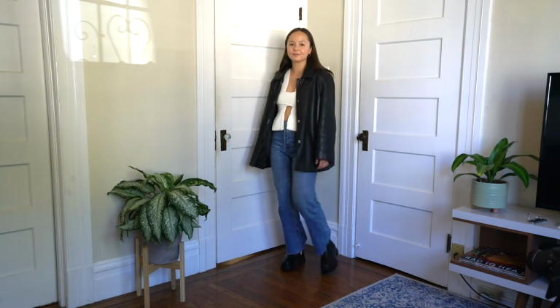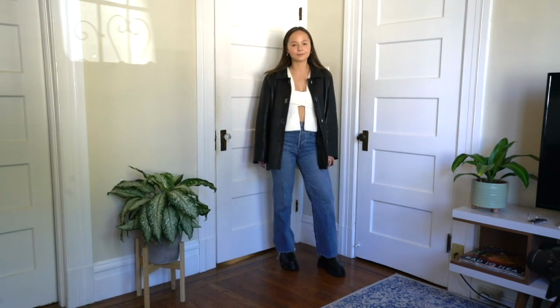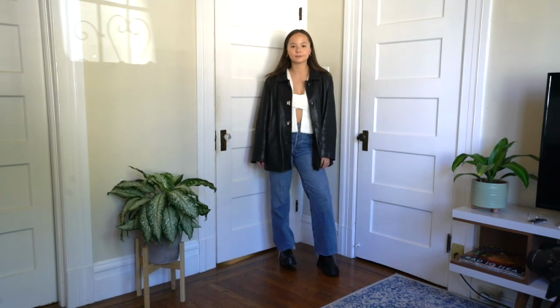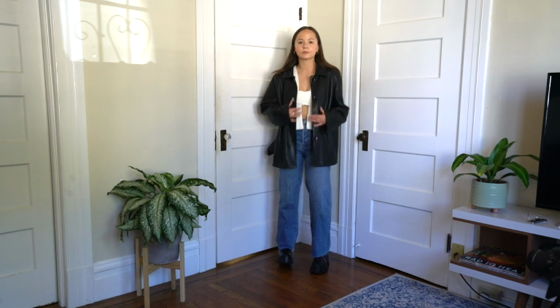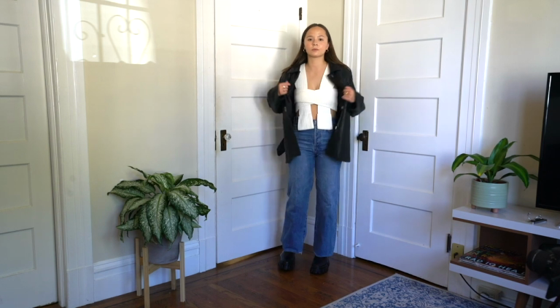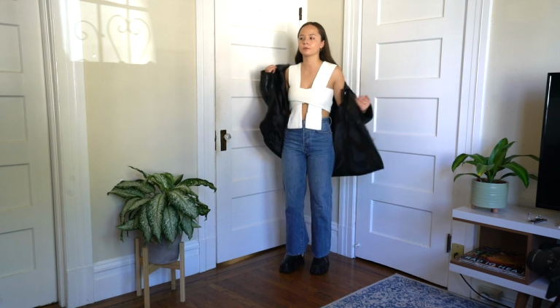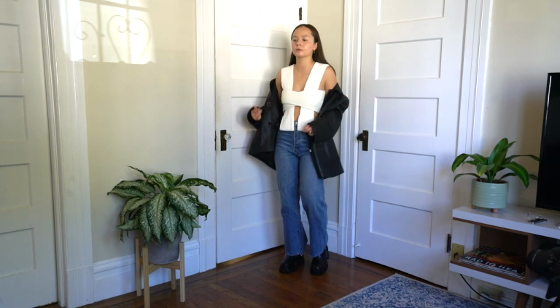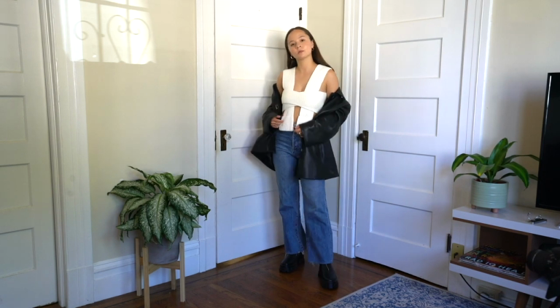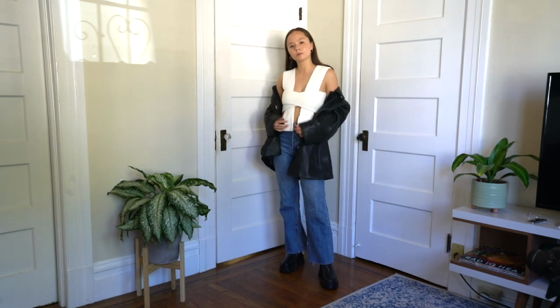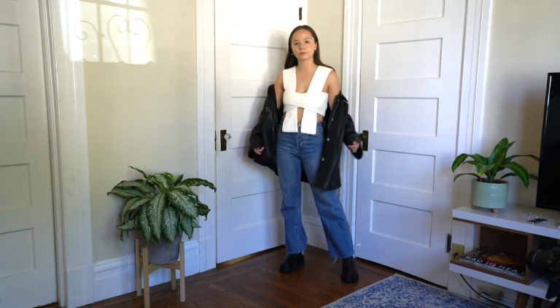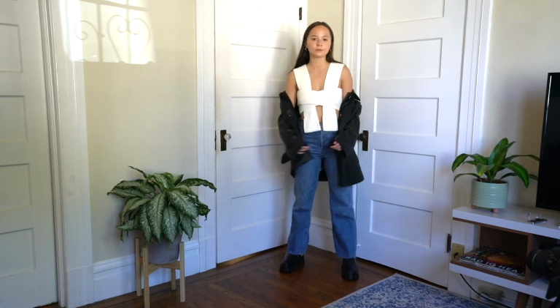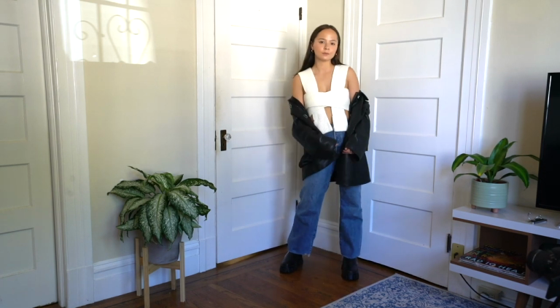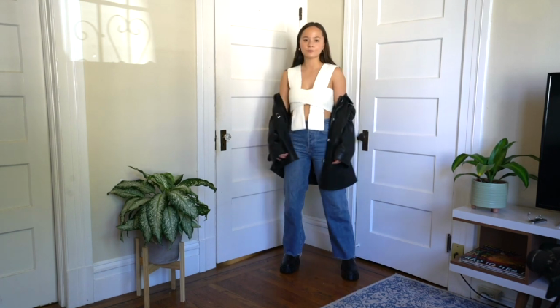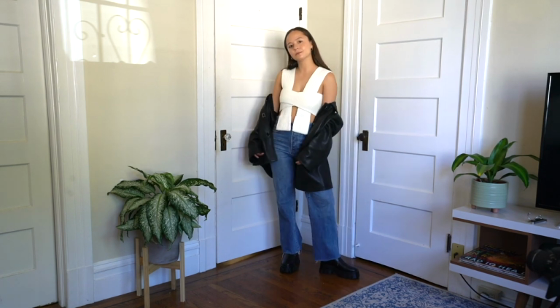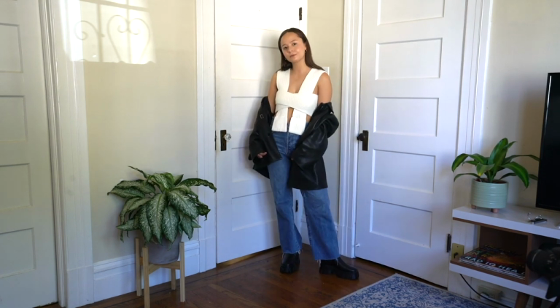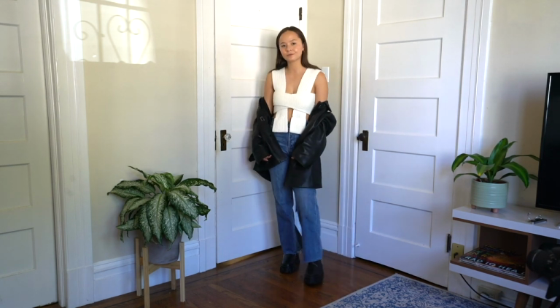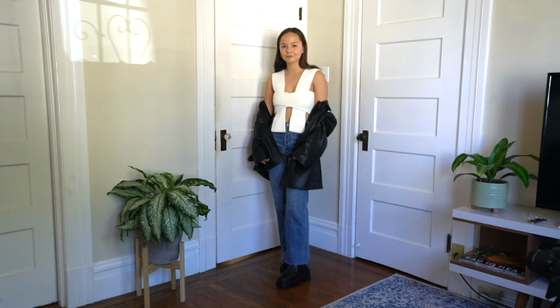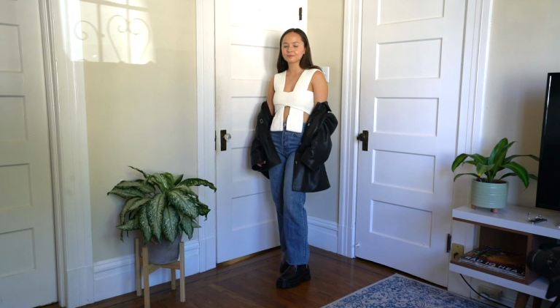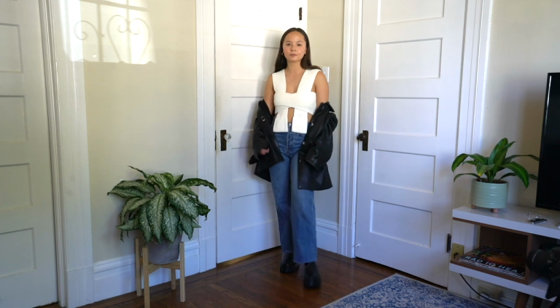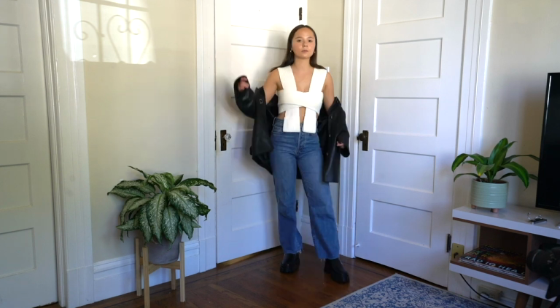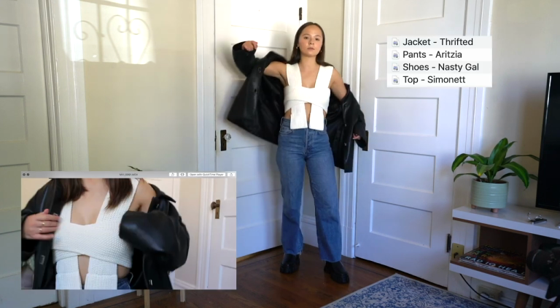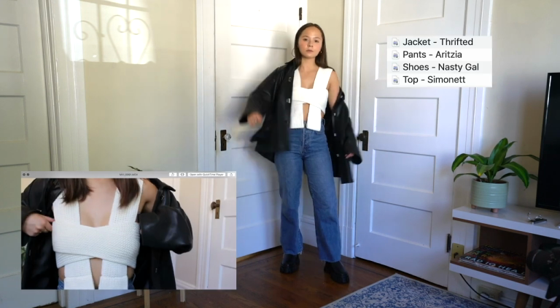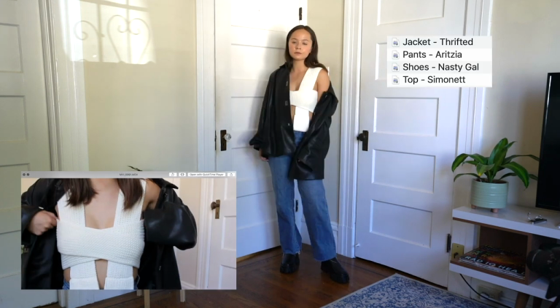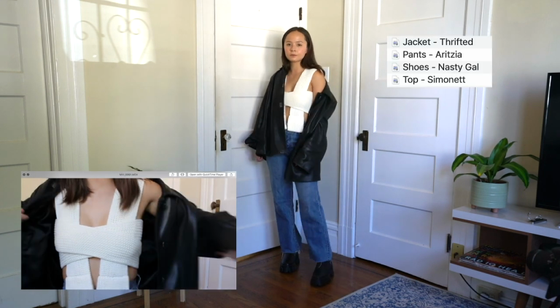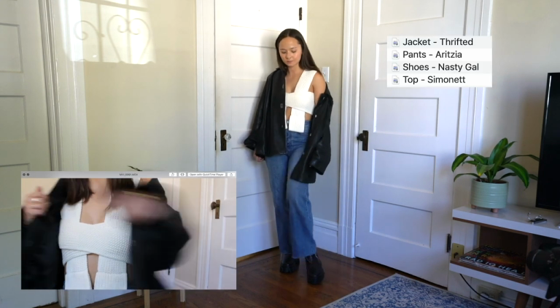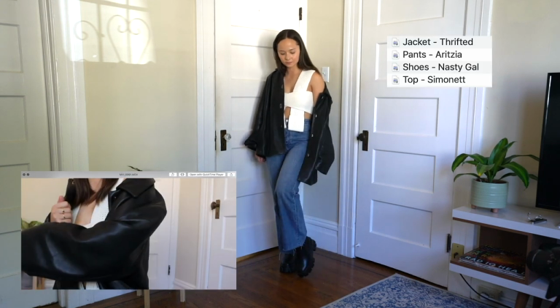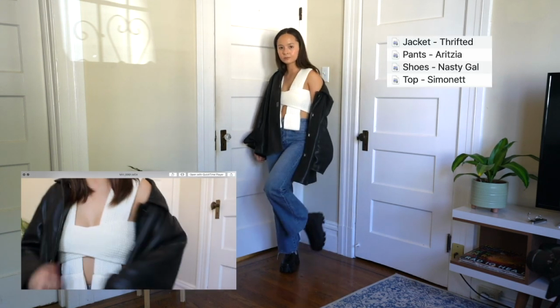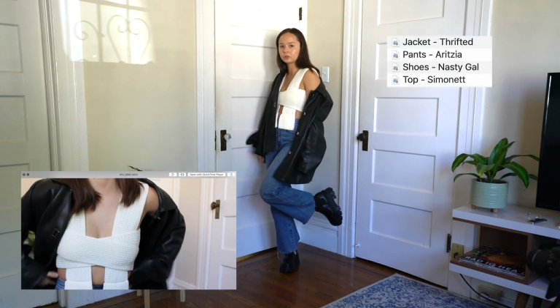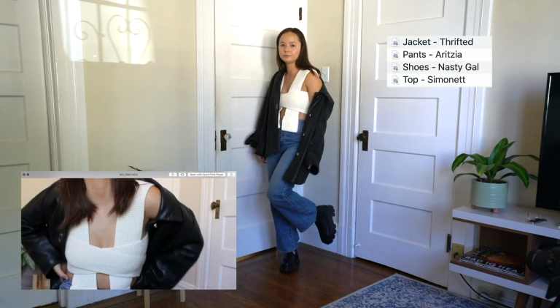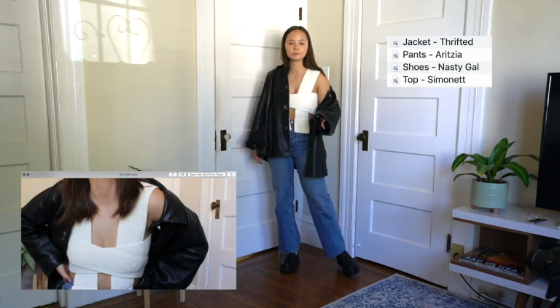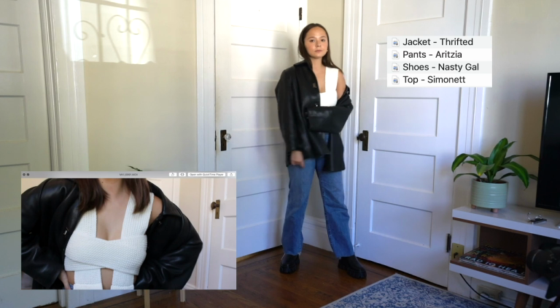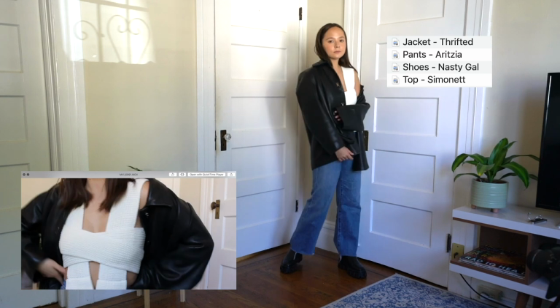I changed how I tied the top and I threw on a leather jacket and some Aritzia jeans, making this whole look a little bit more casual. I think this is so great for a night out with your friends or maybe dinner. Just lovely.